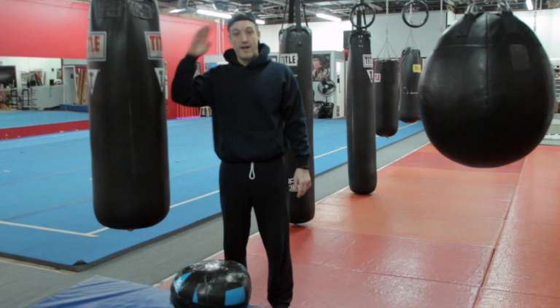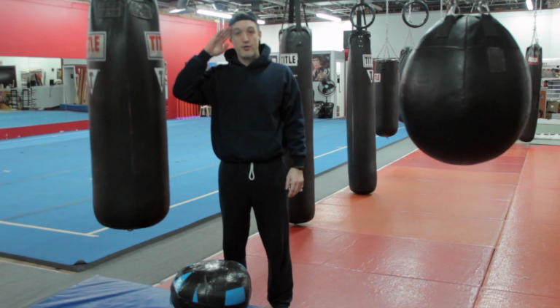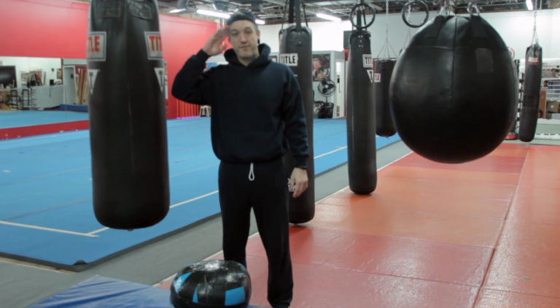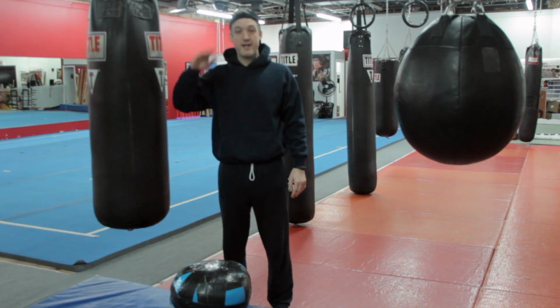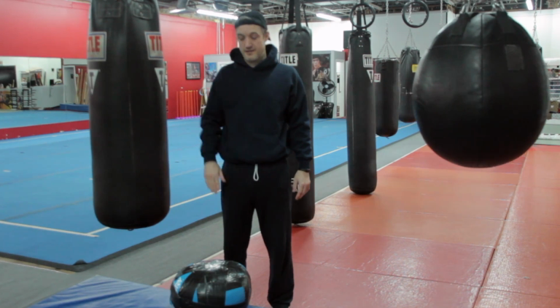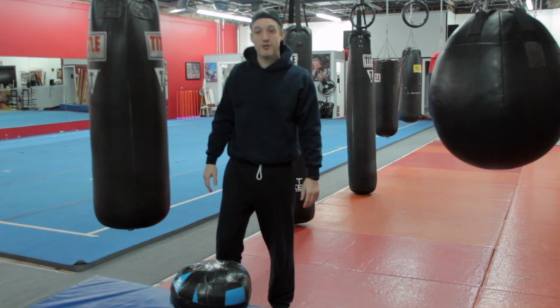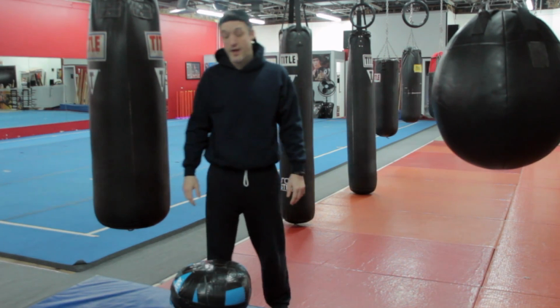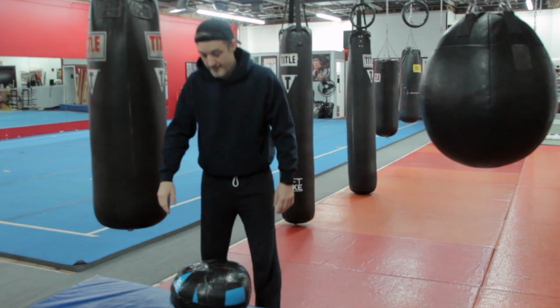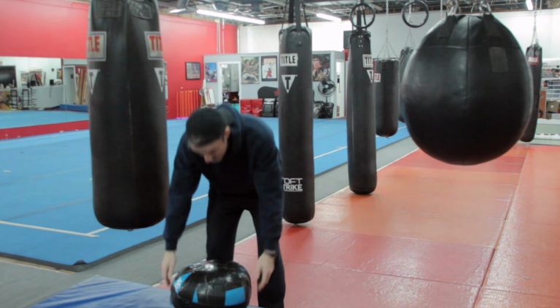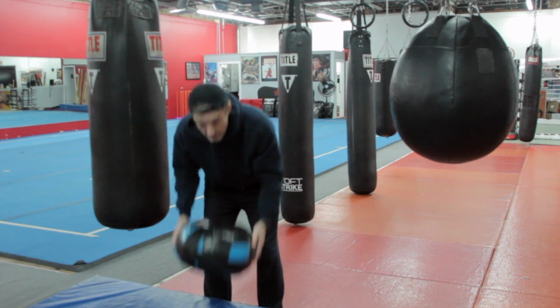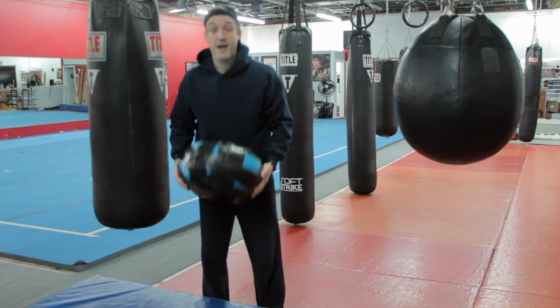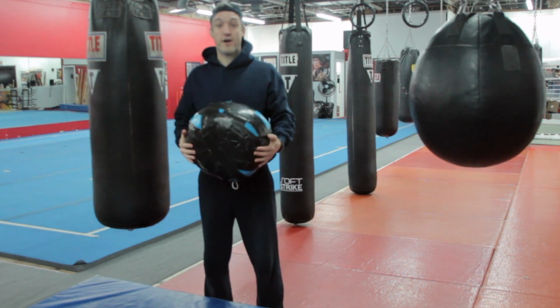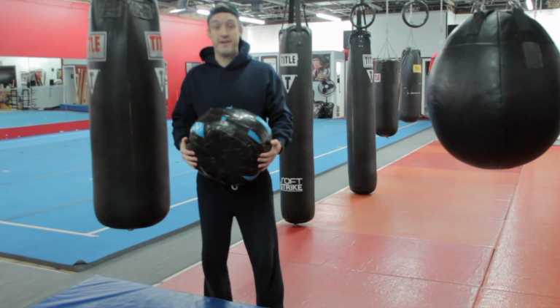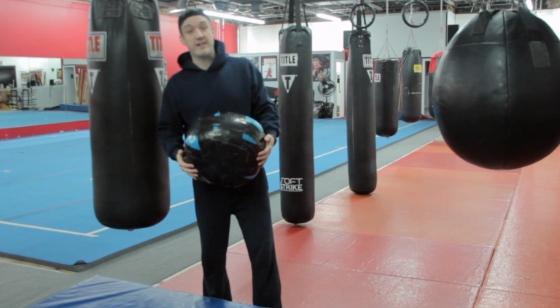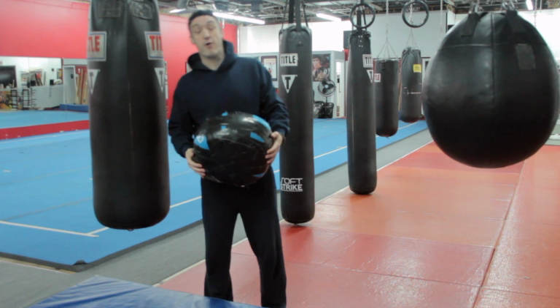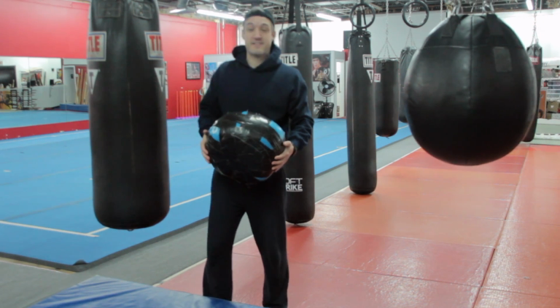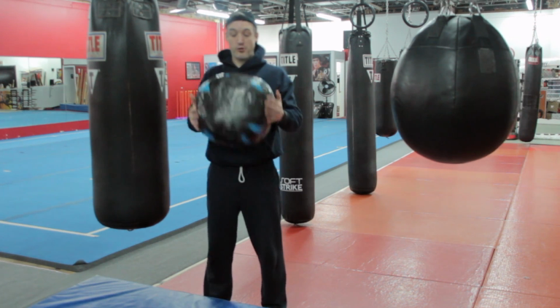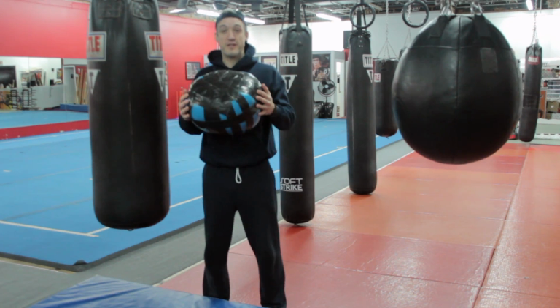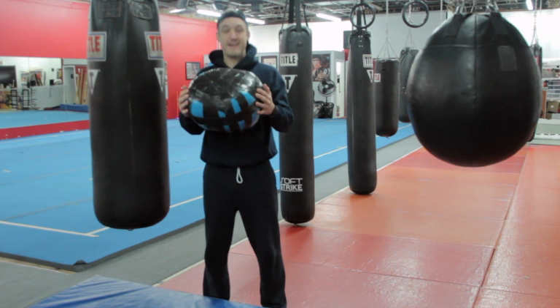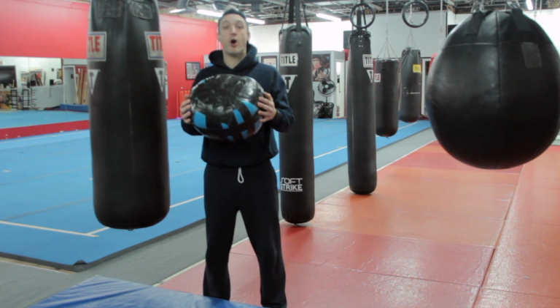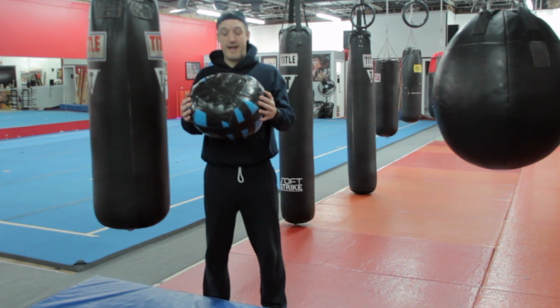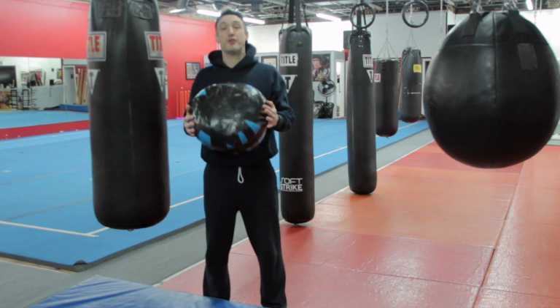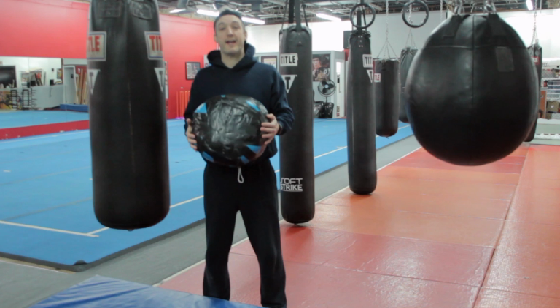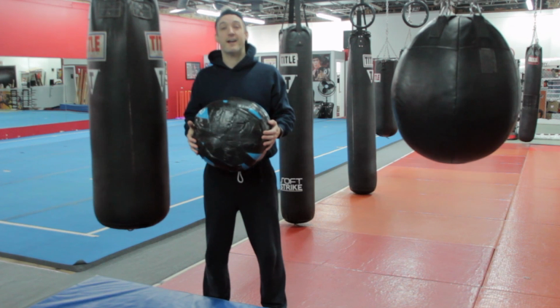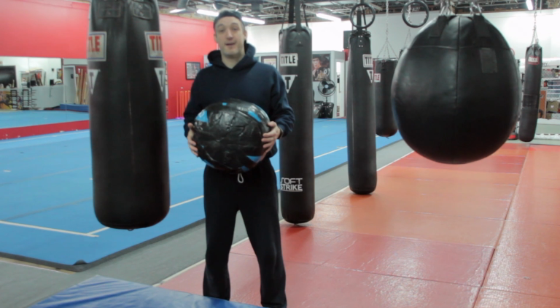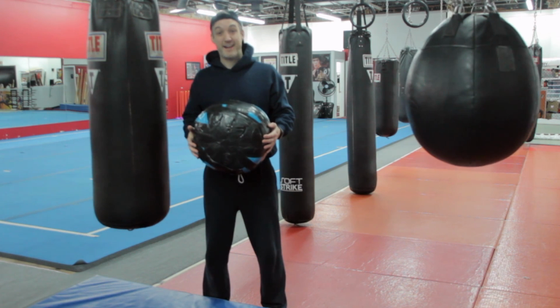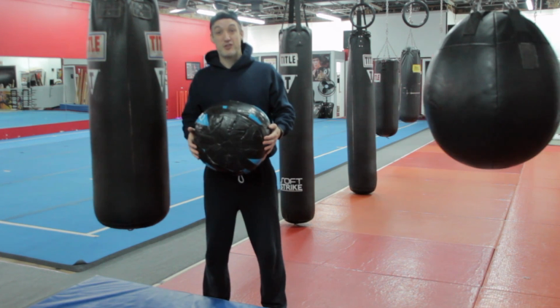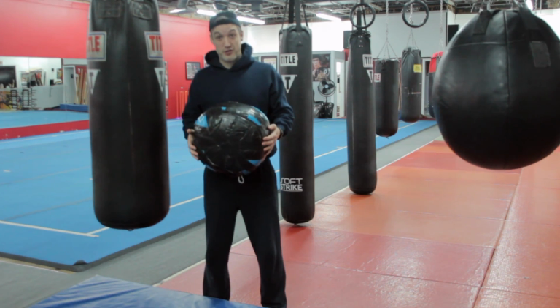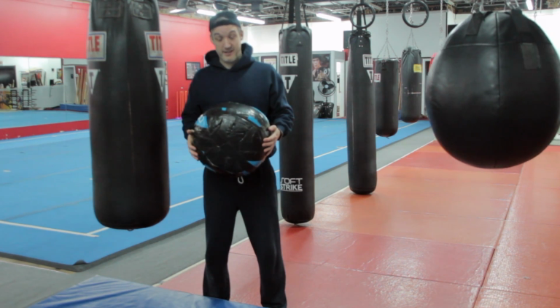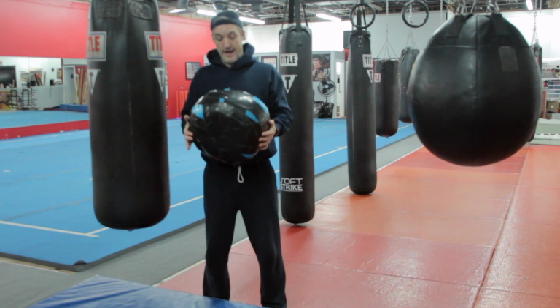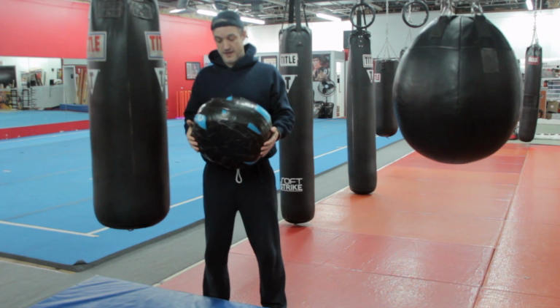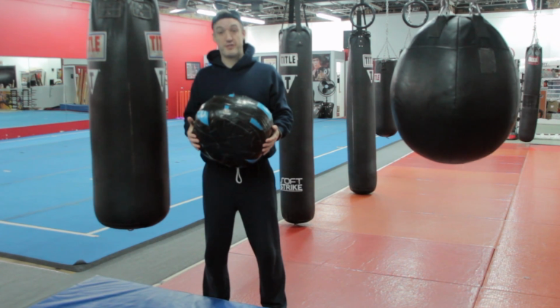Hello King Fit Nation, this is Andrew and I am back with another fun fitness training video. This time we're only using a medicine ball and we're doing a Tabata circuit training exercise routine.